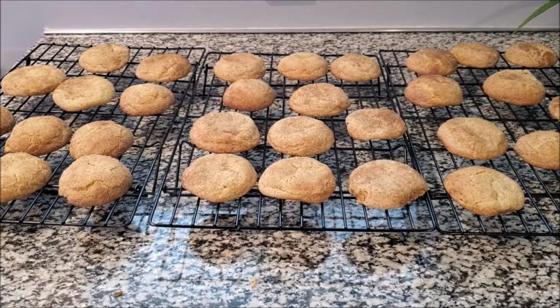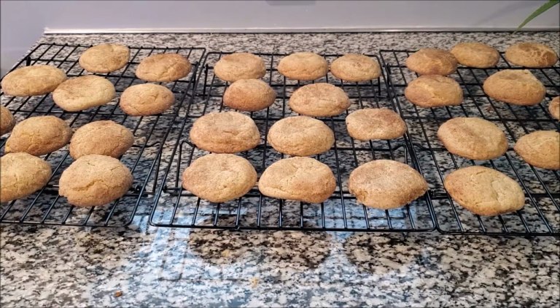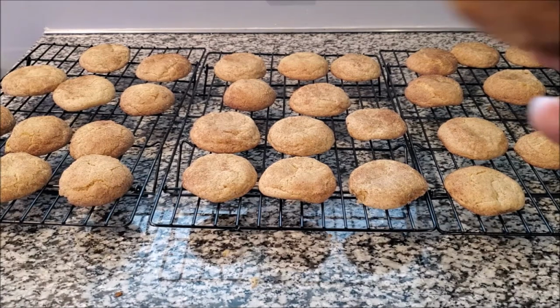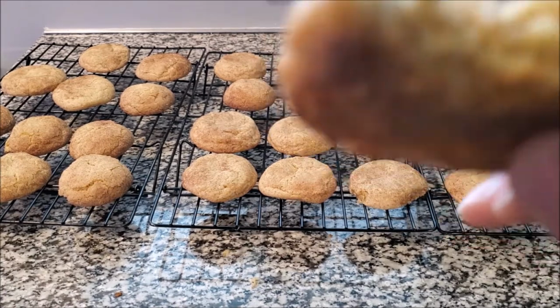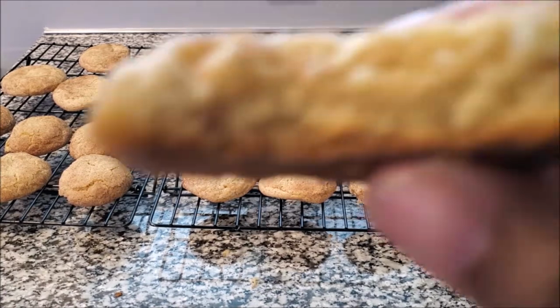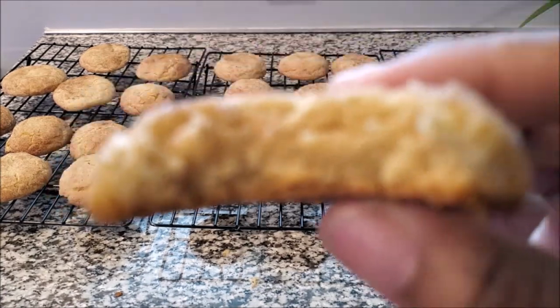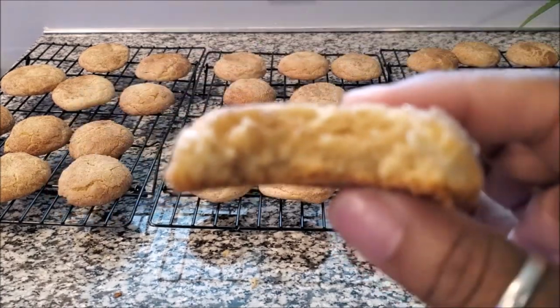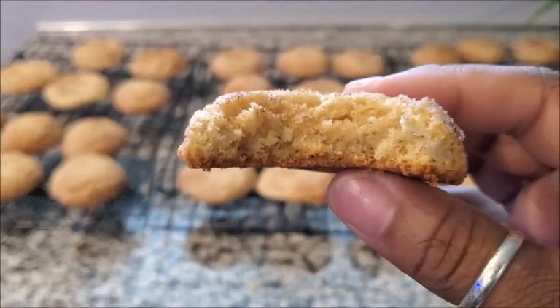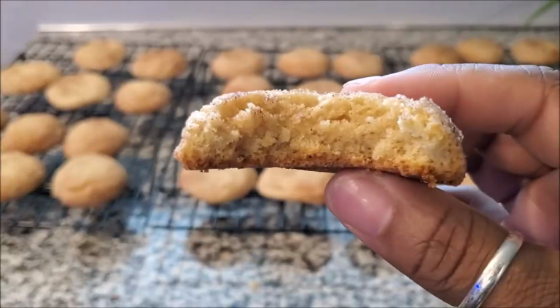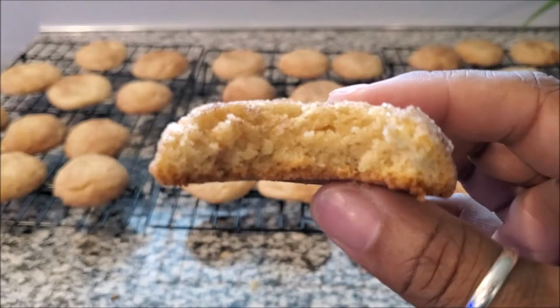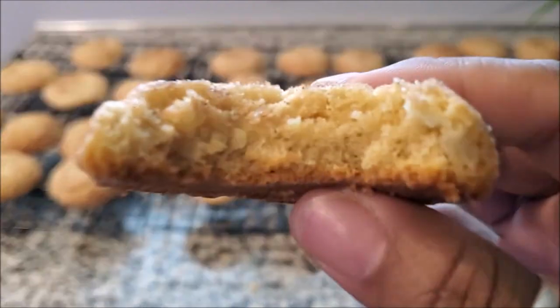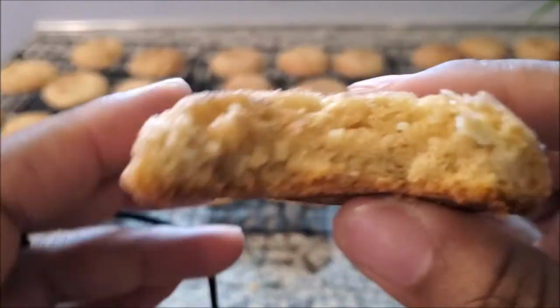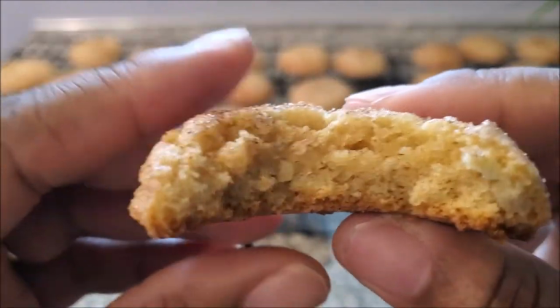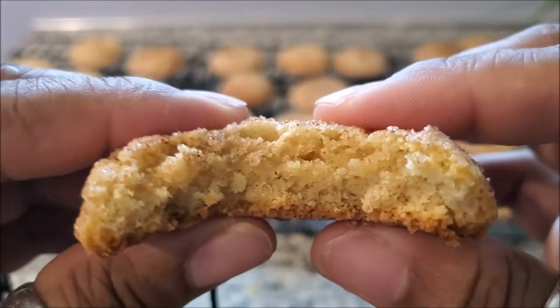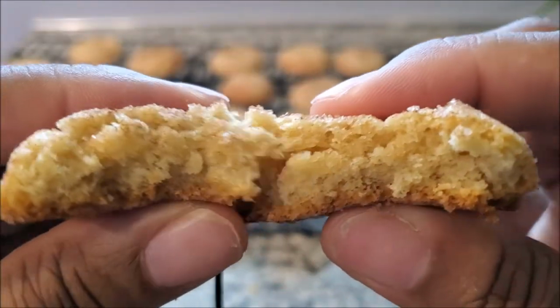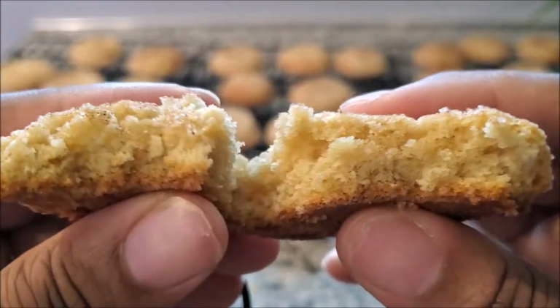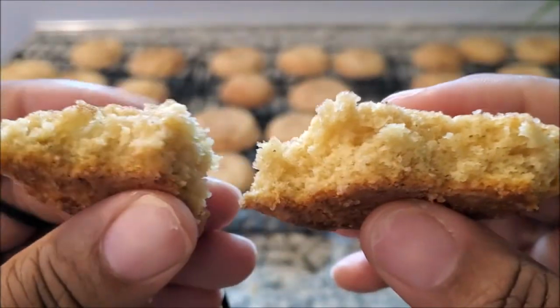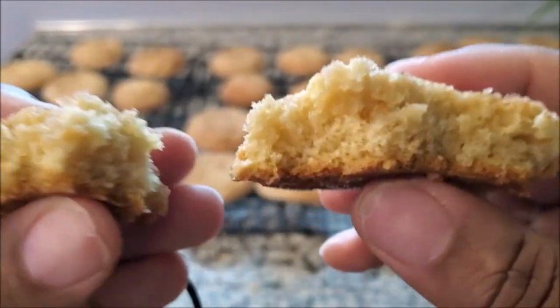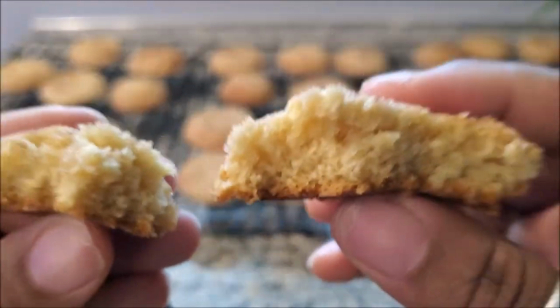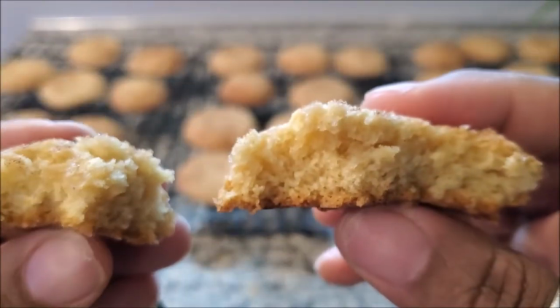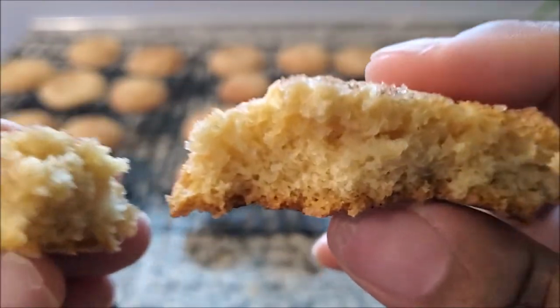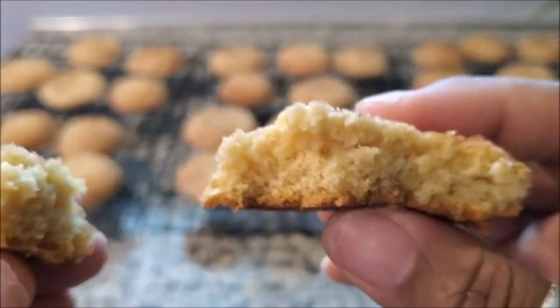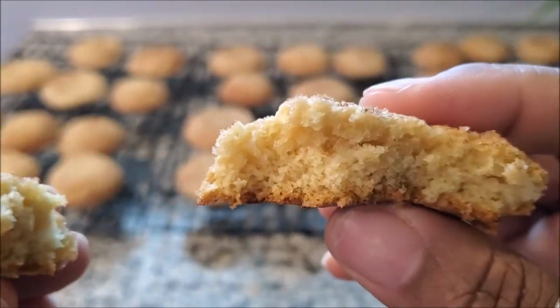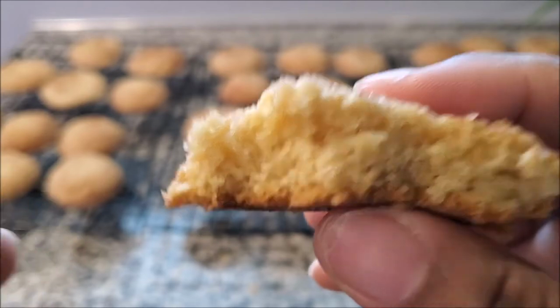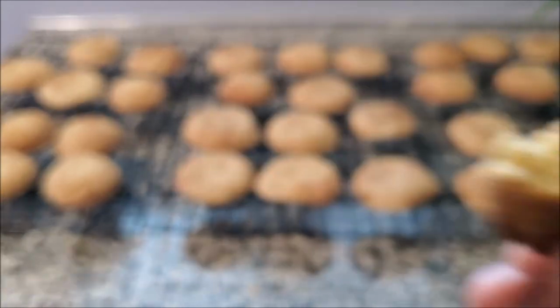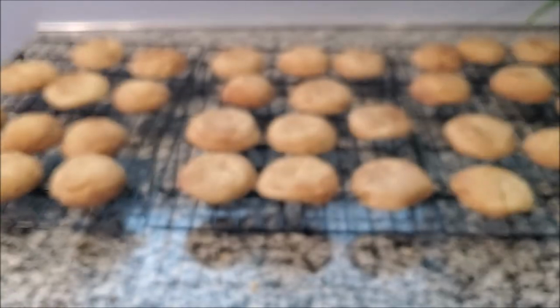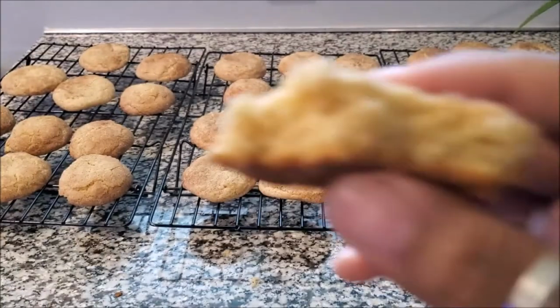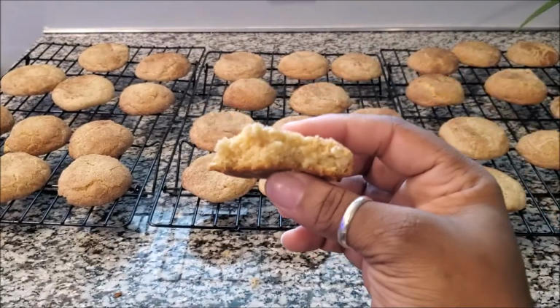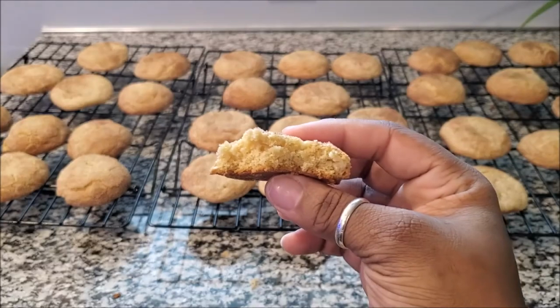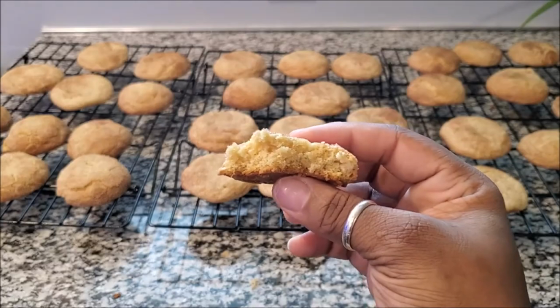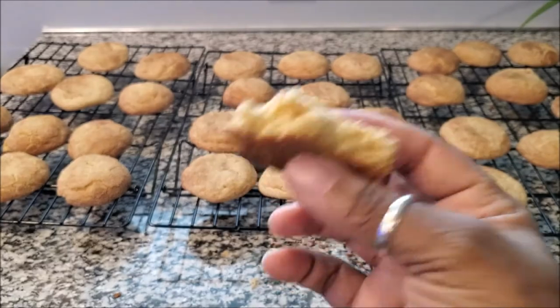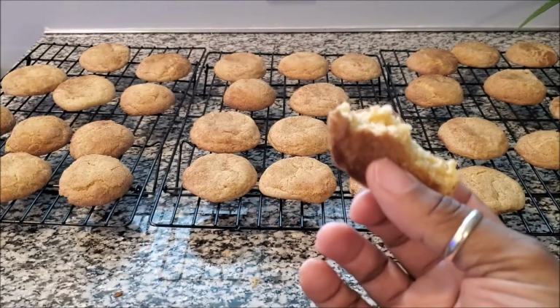Alright guys, they have been cooling and they are ready to dig in. I'm sorry, but I couldn't help it — I had to try one! And they're really chewy, soft, sweet cookies that you can enjoy with you and your family.